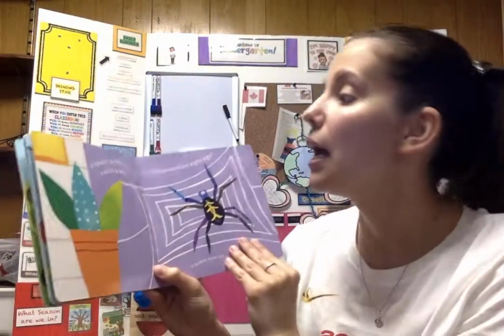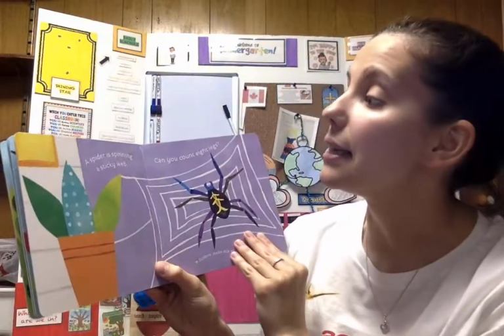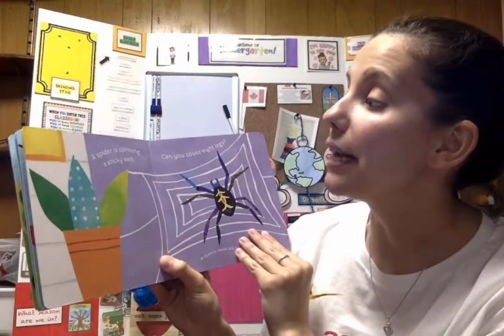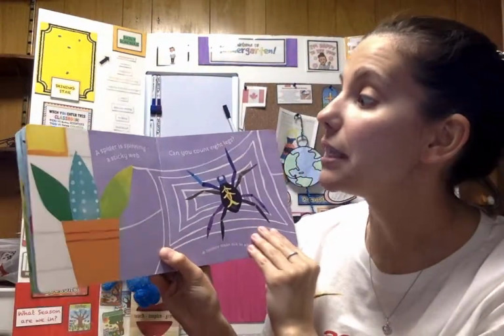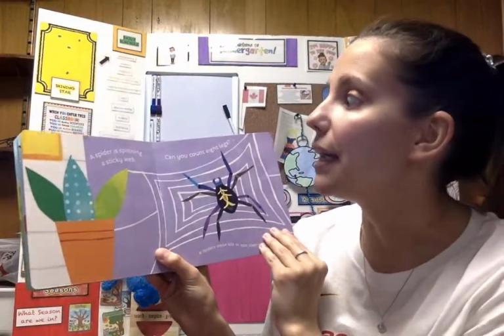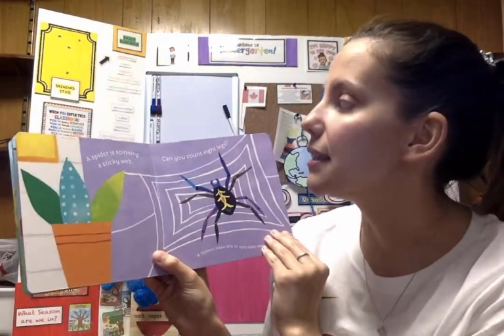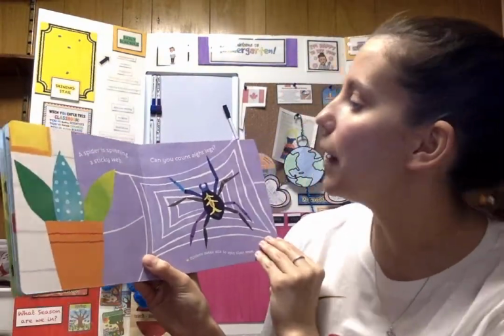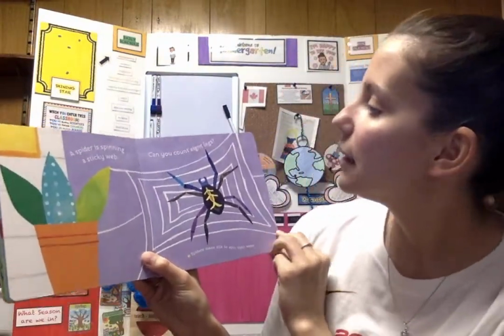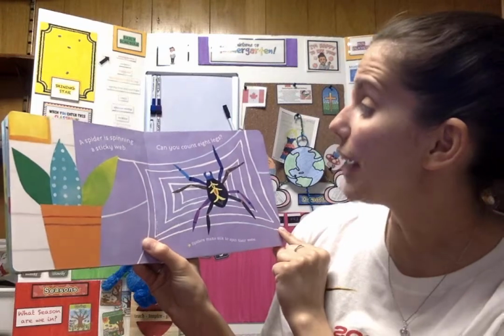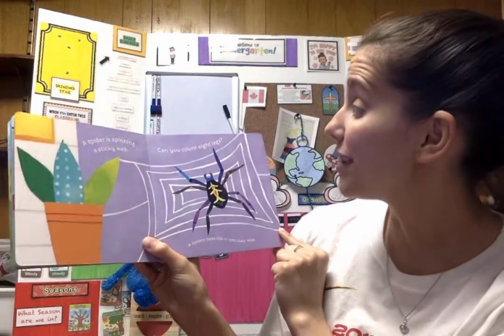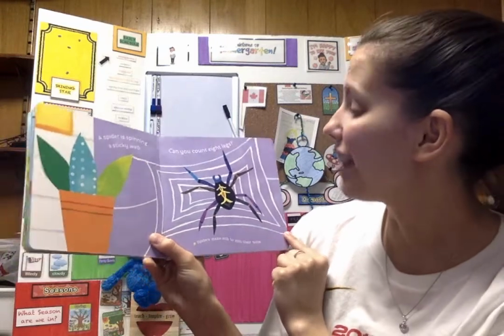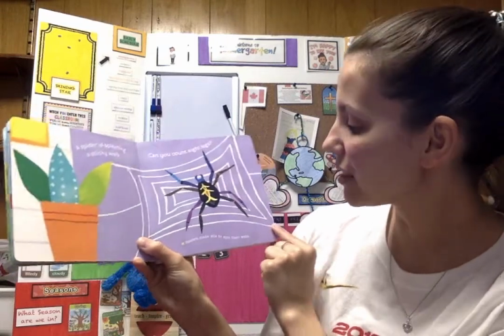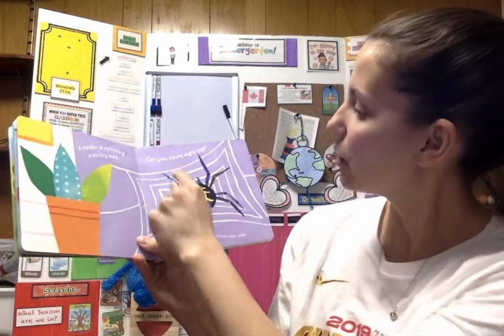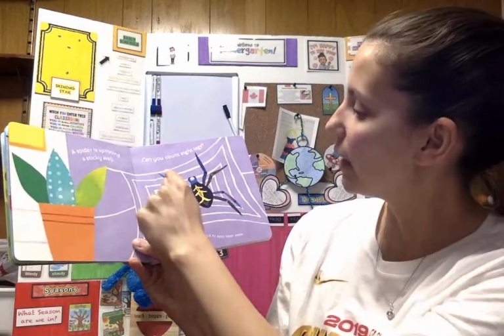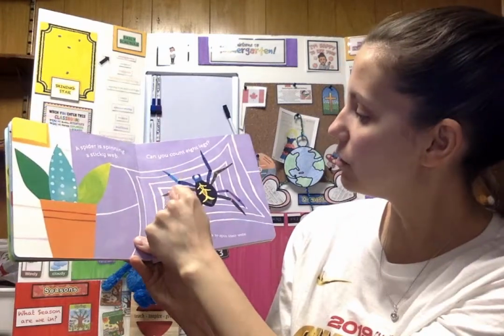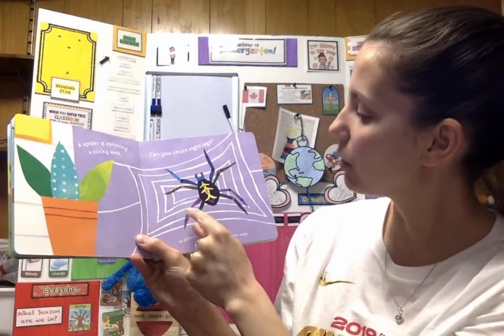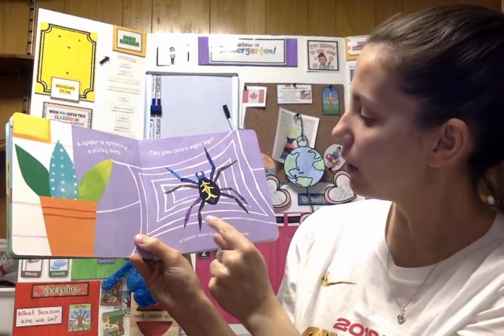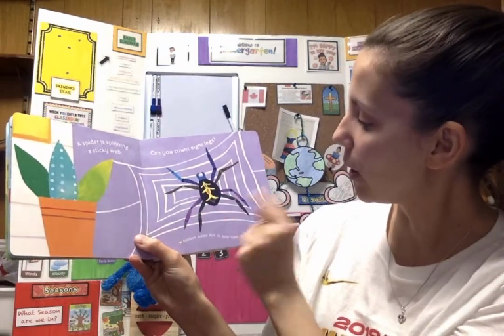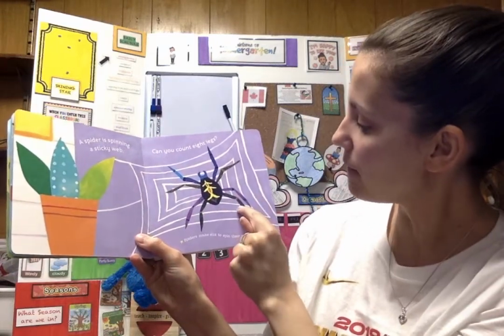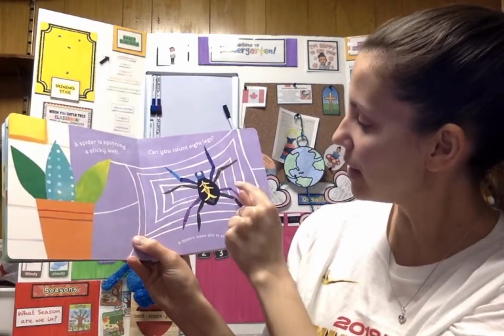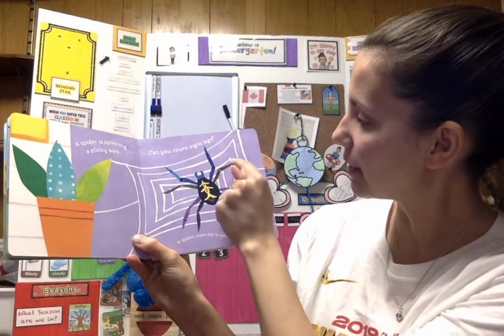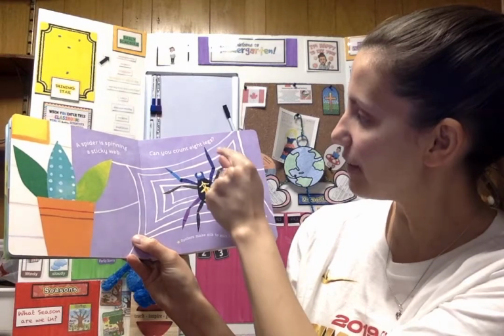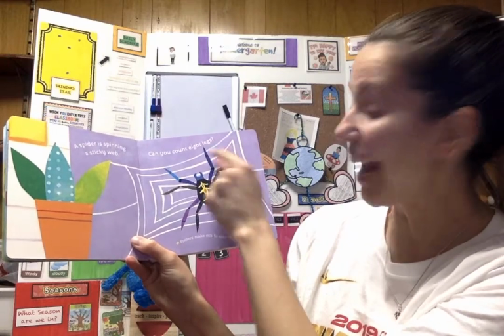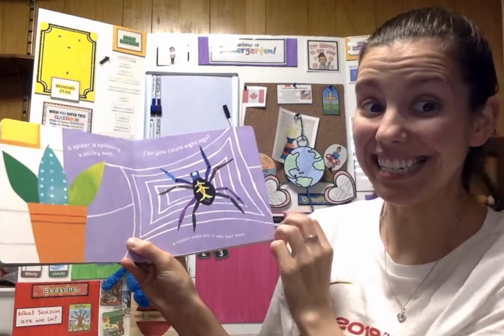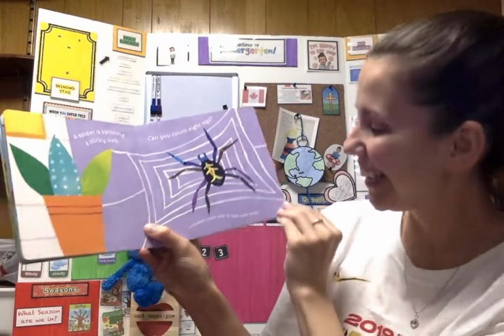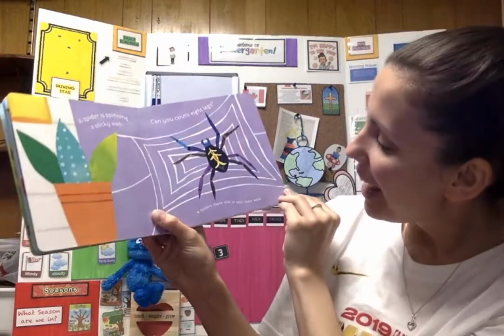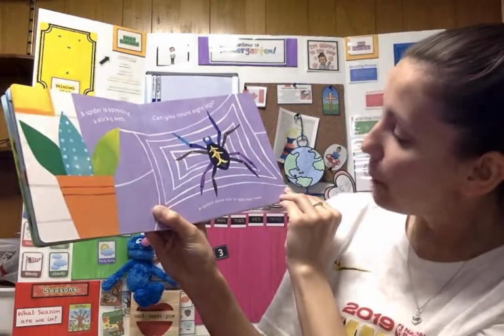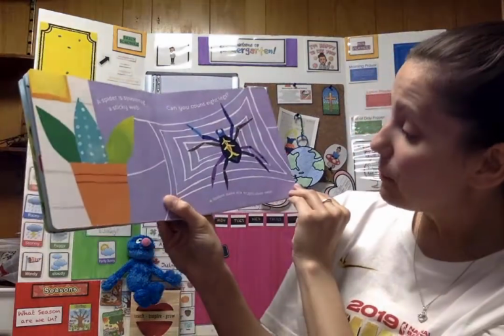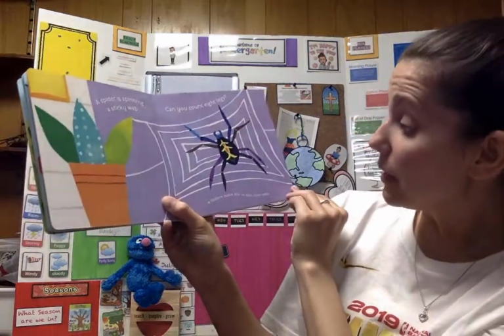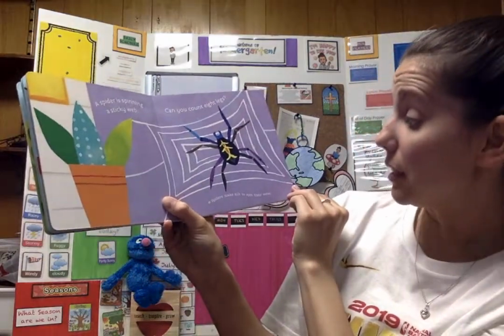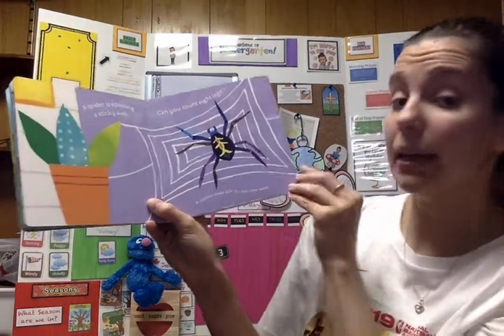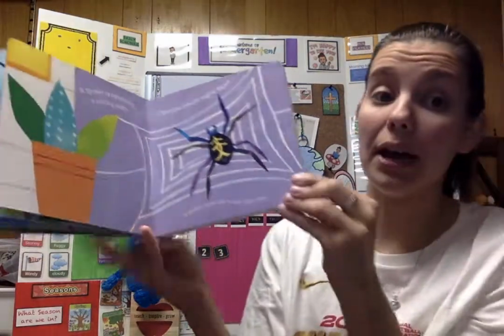A spider is spinning a sticky web. Can you count the eight legs? One, two, three, four, five, six, seven, eight. Spiders make silk to spin their webs.